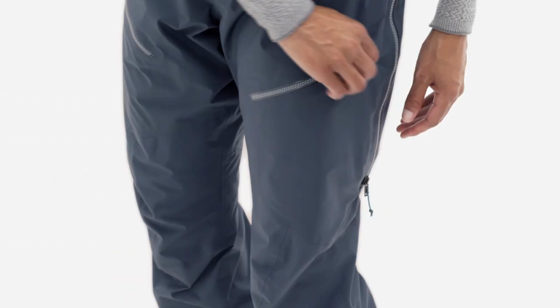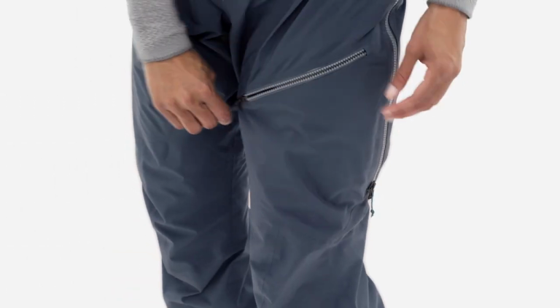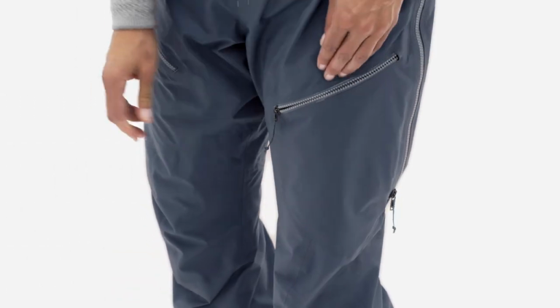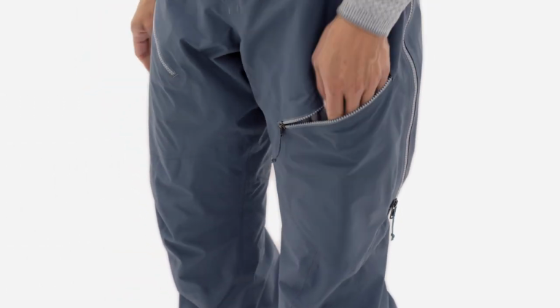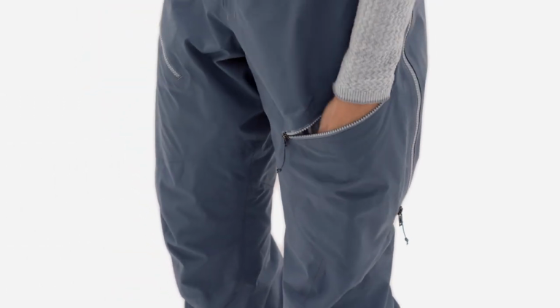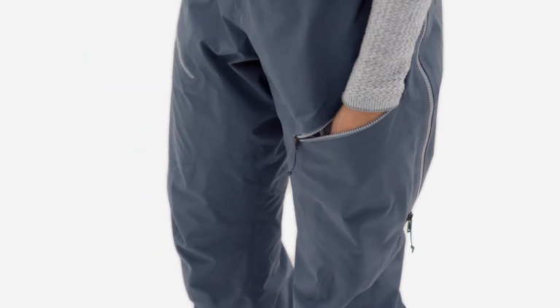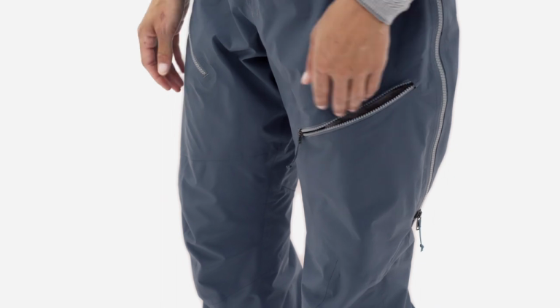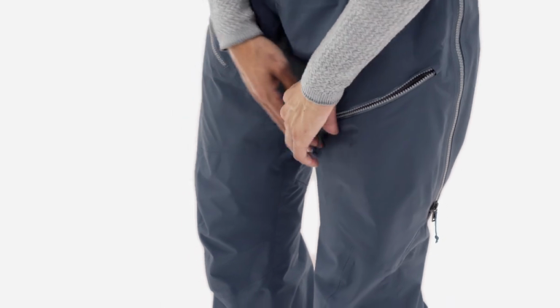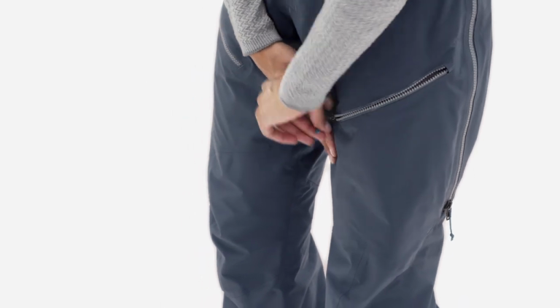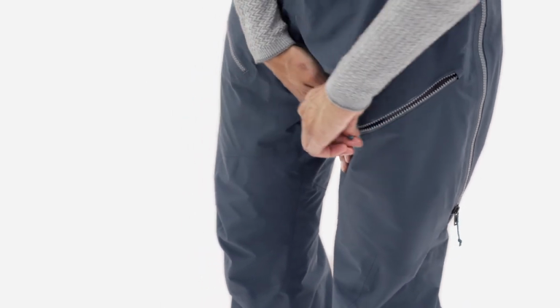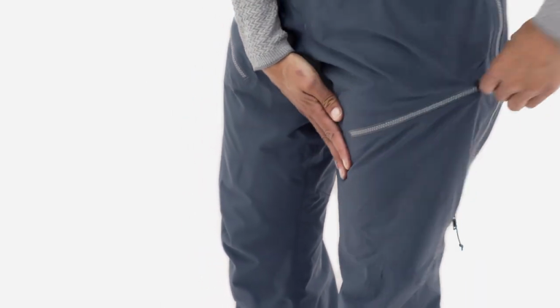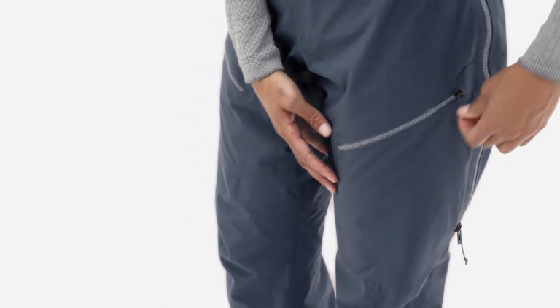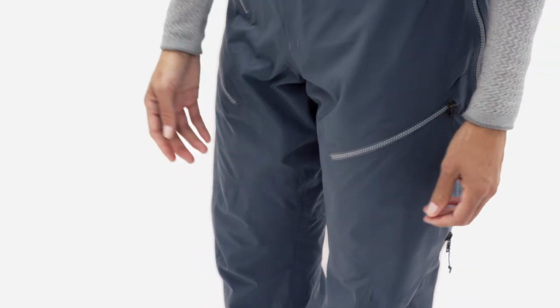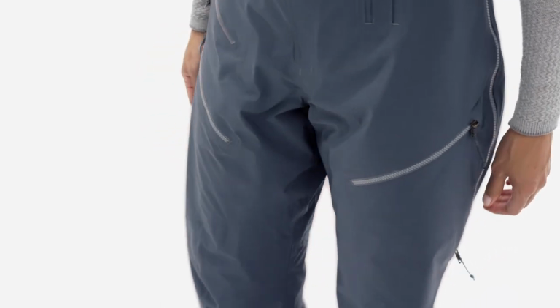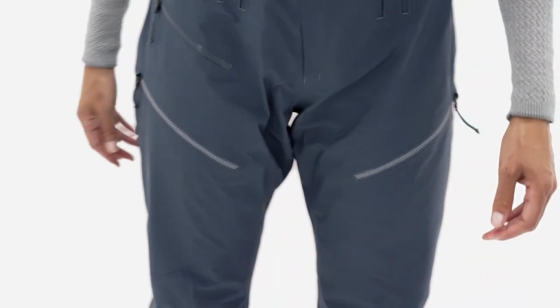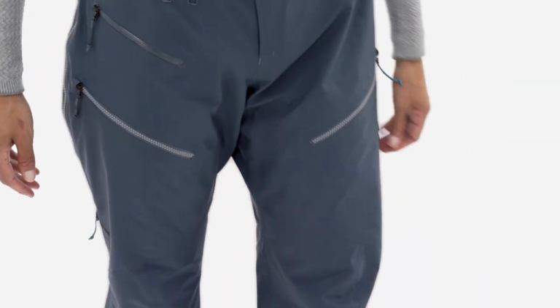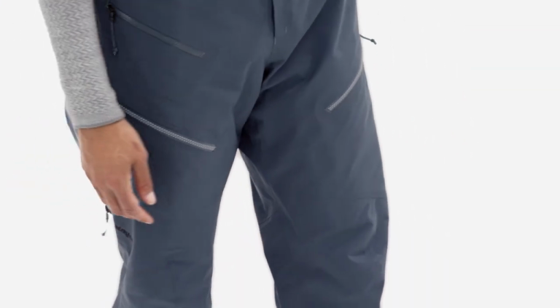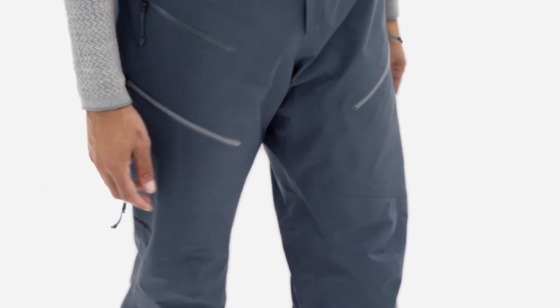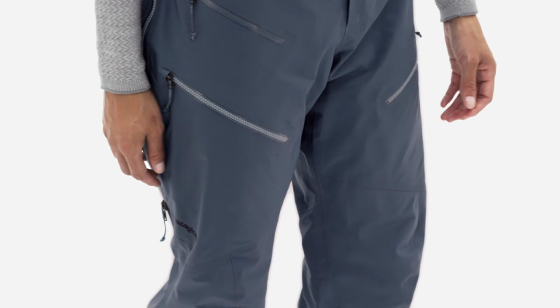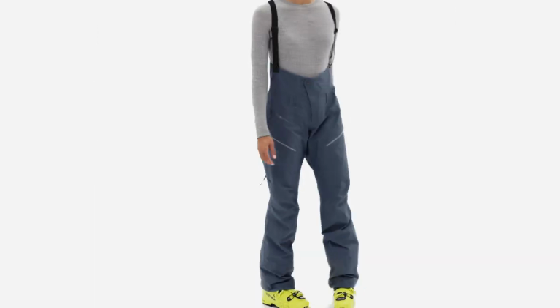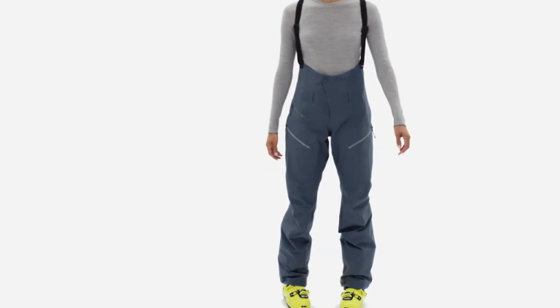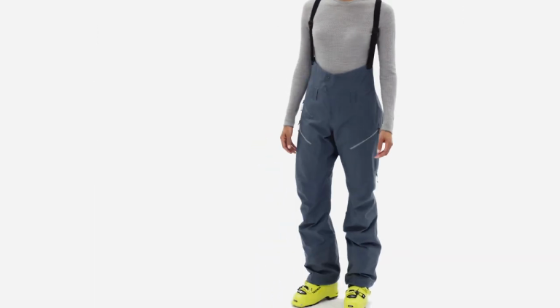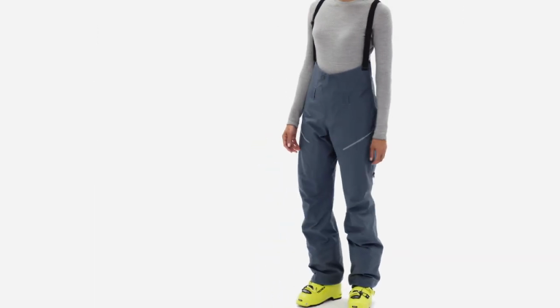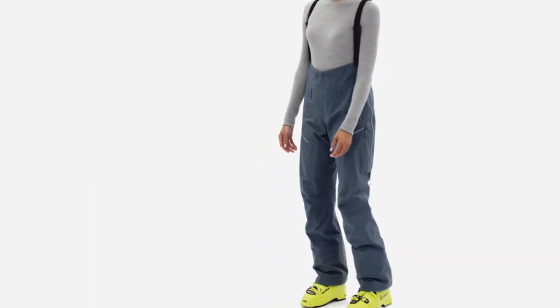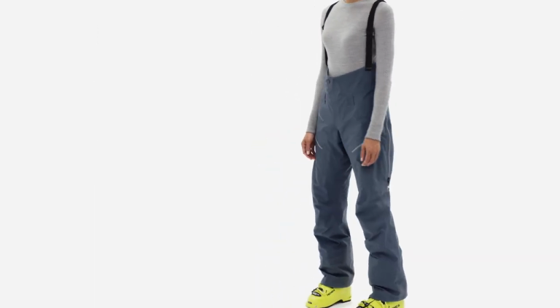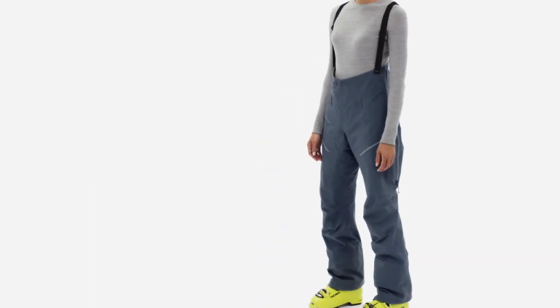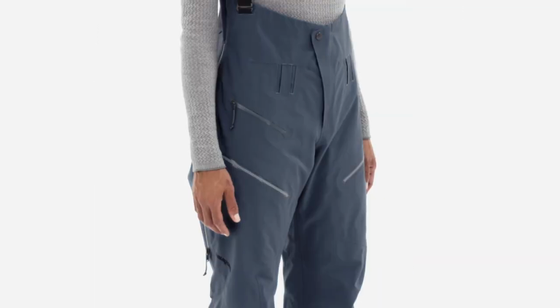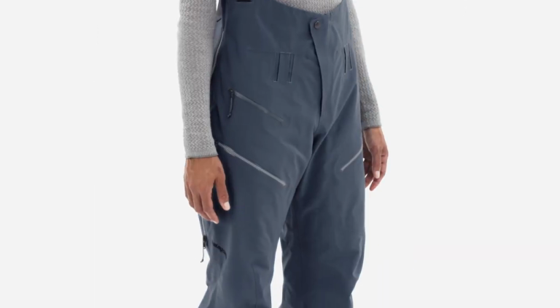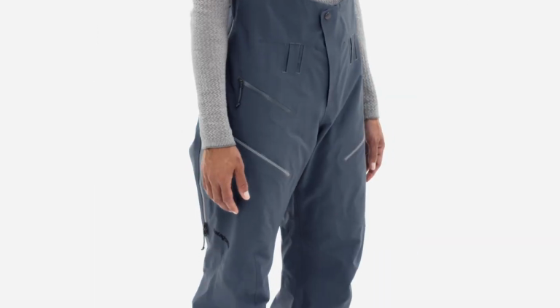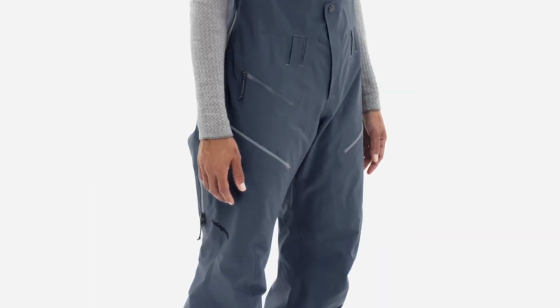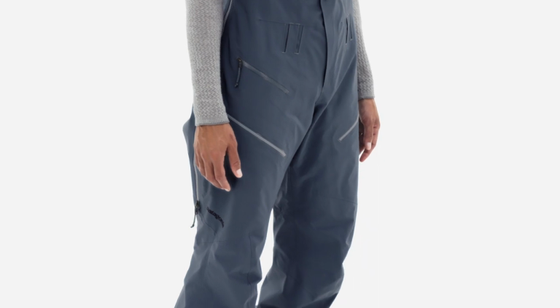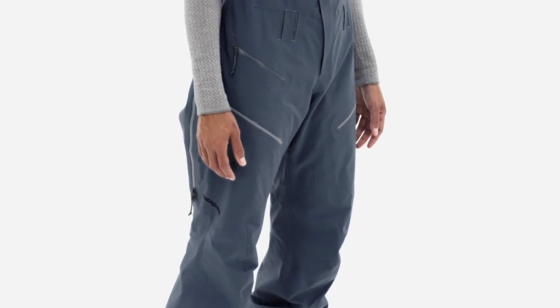Thigh pockets provide ample storage for small essentials with lightweight, waterproof zippers to ensure it all stays dry, while articulated patterning through the hips and knees won't restrict your stride on the skin track.